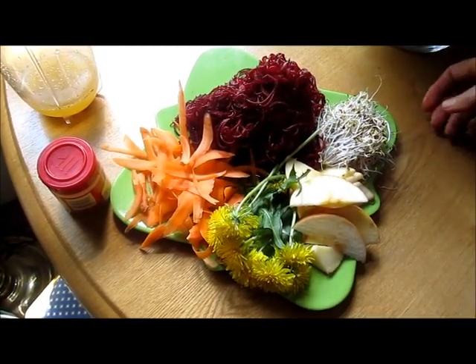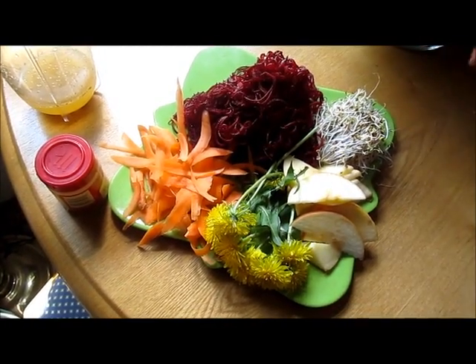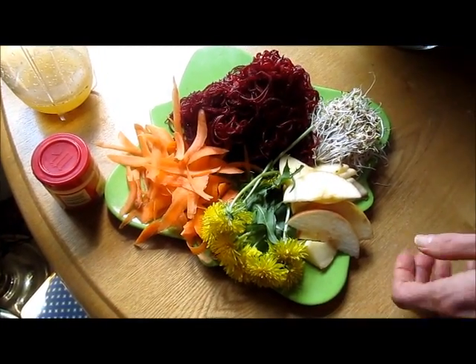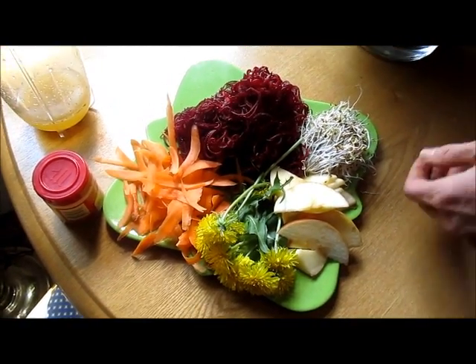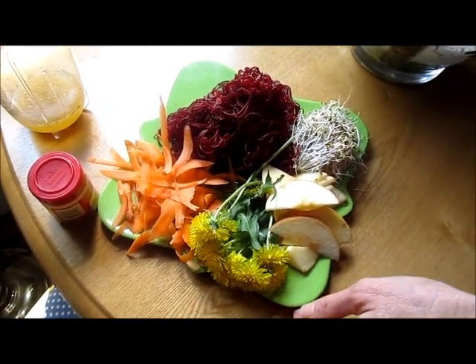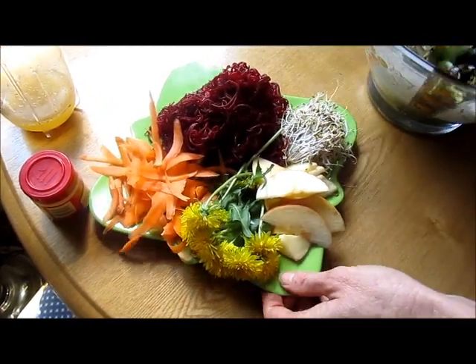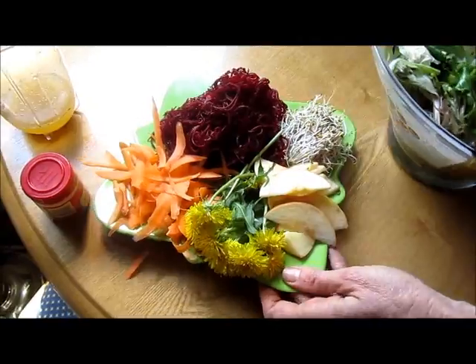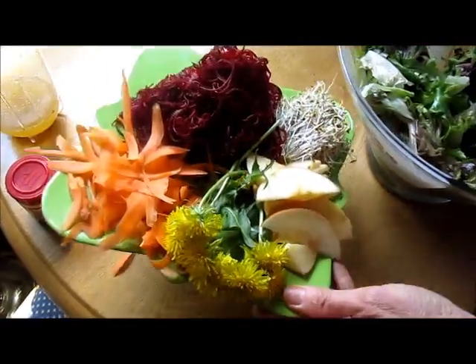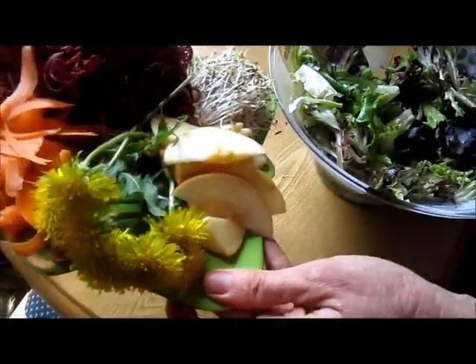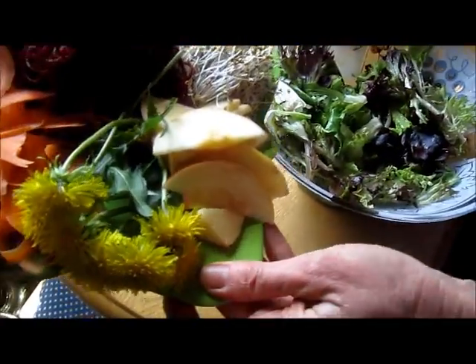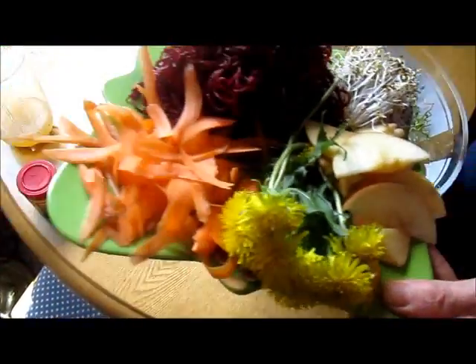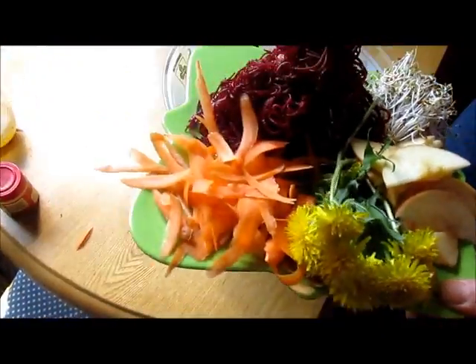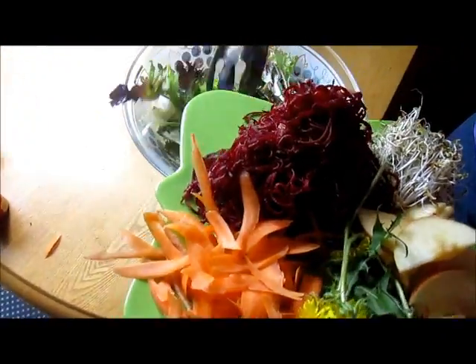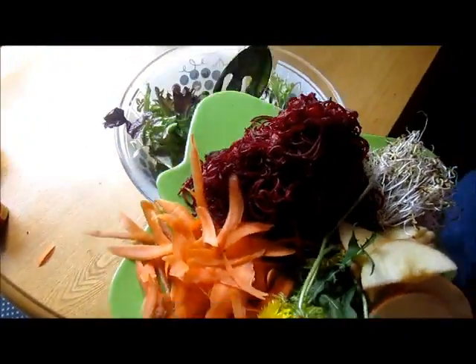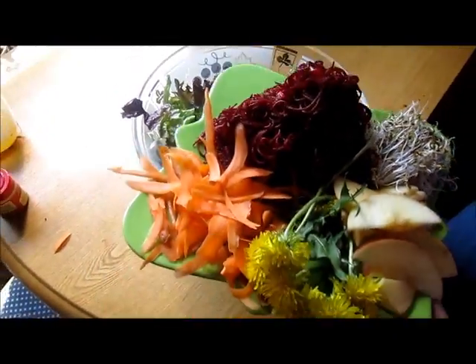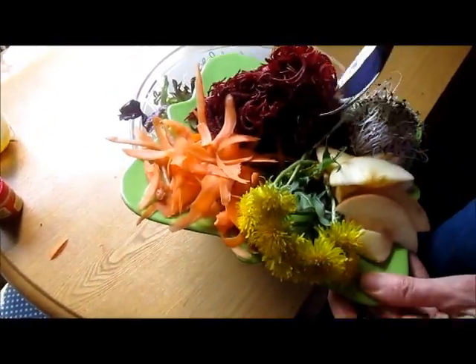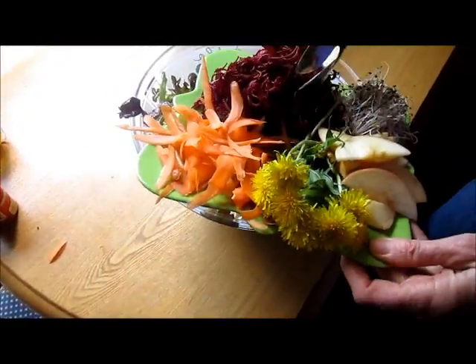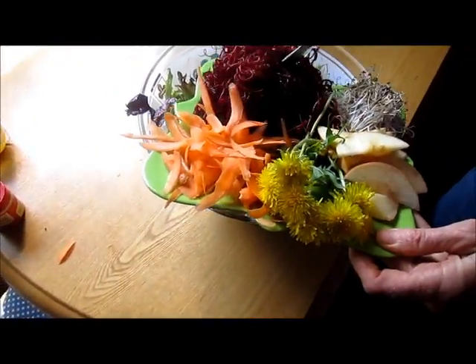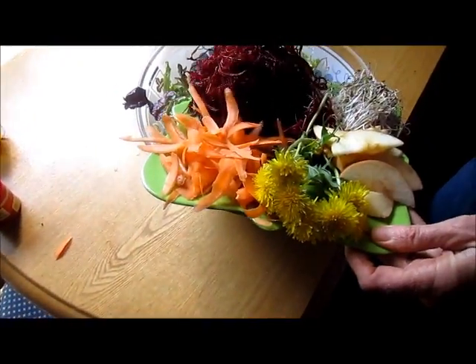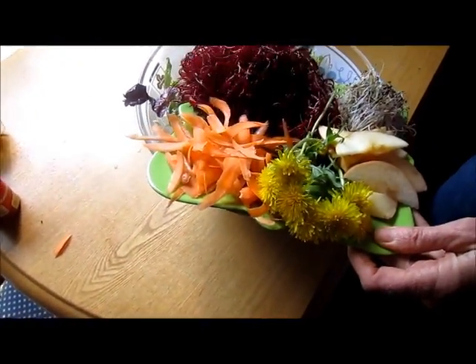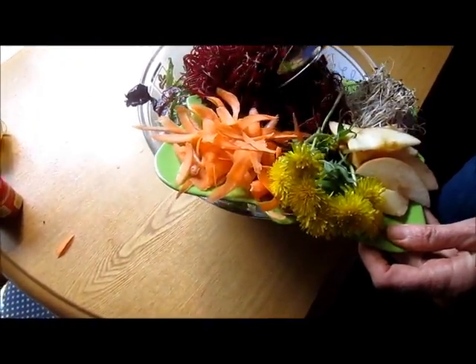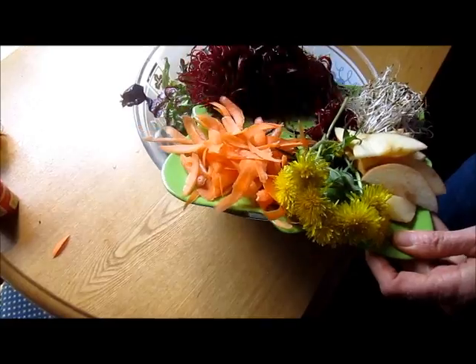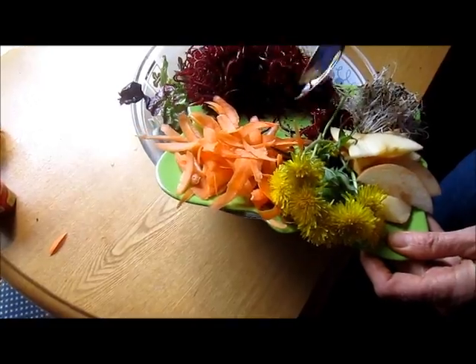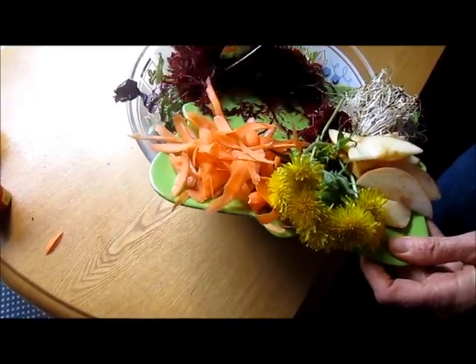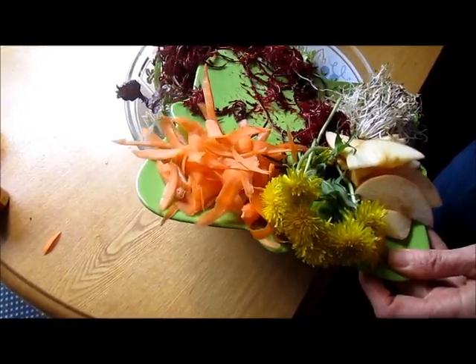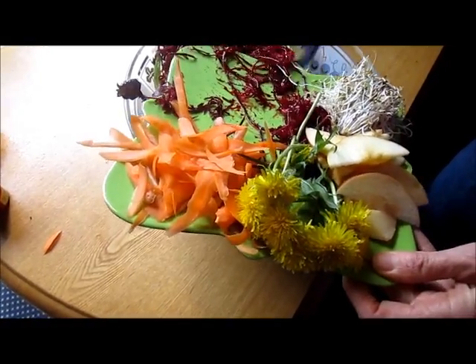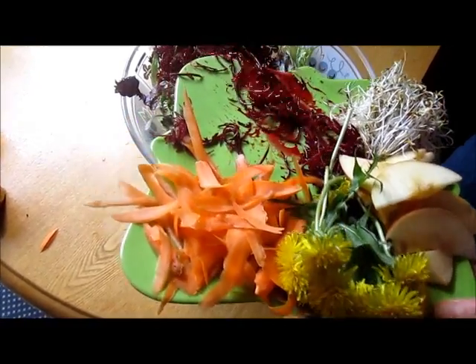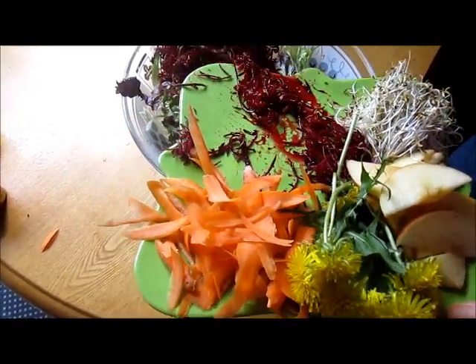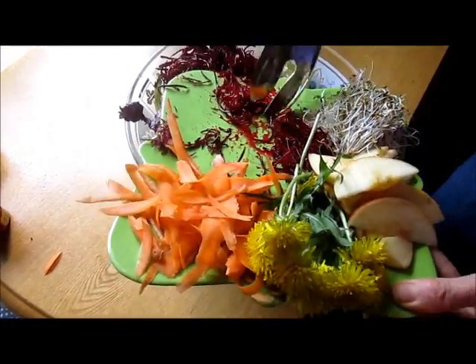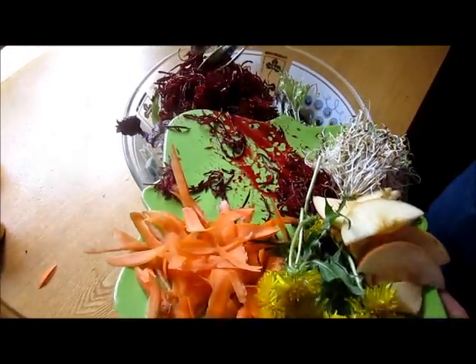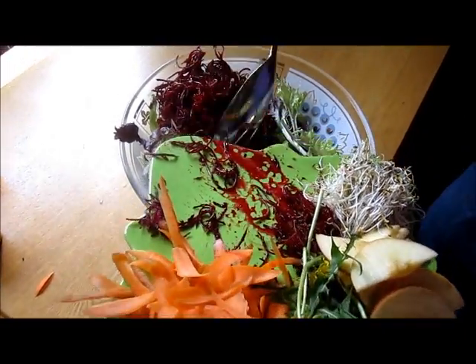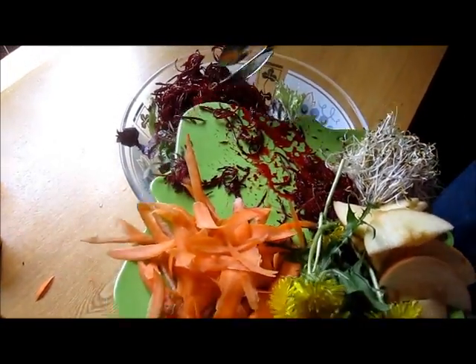We're going to put this on top of four cups of greens. You can mix it all in, but today I'm going to put it in little piles. I just love beets, so I'm putting a lot of beets in.